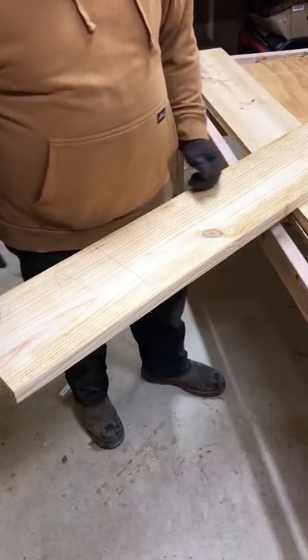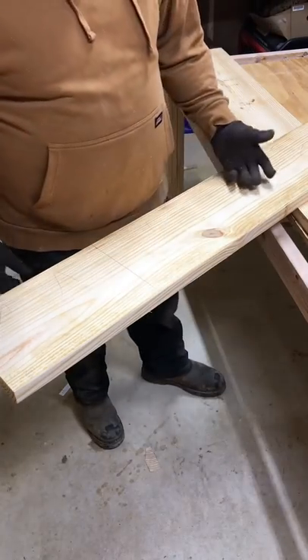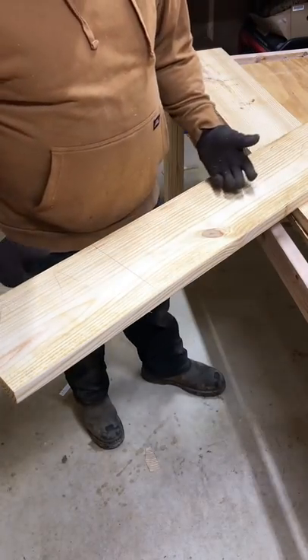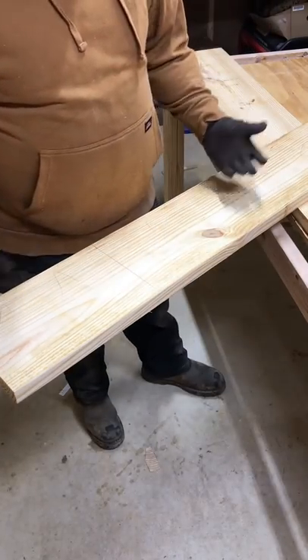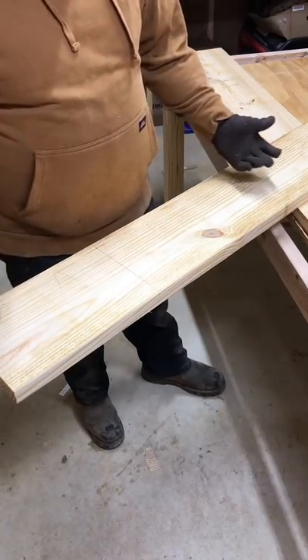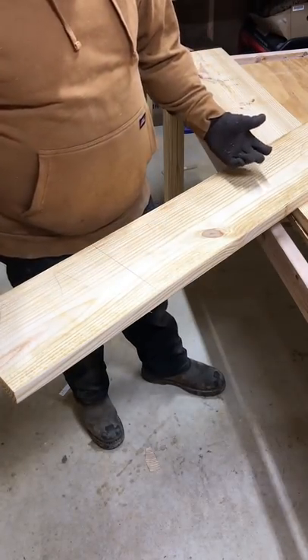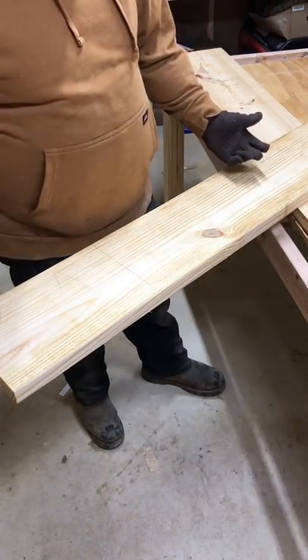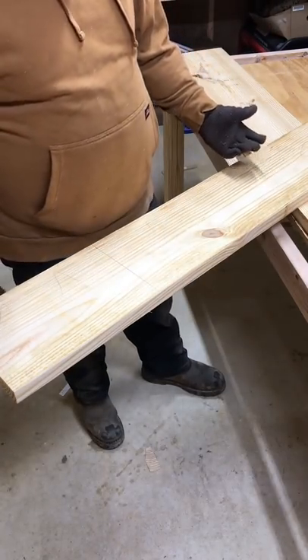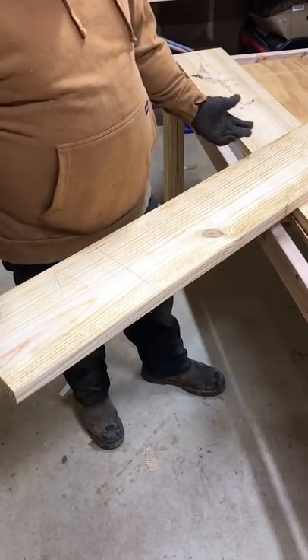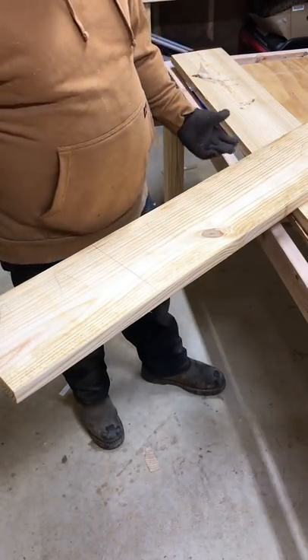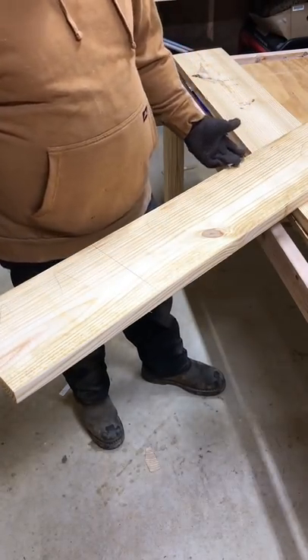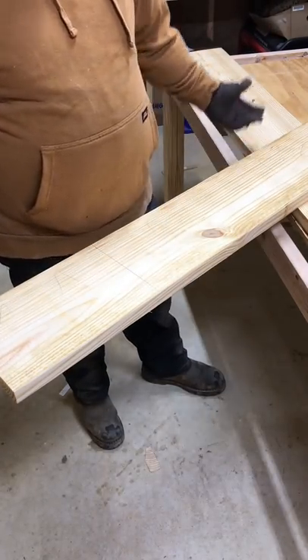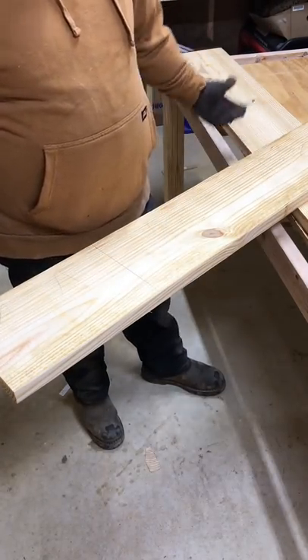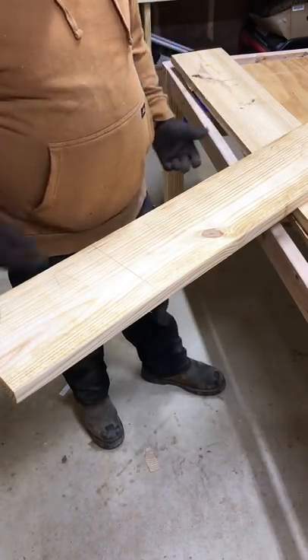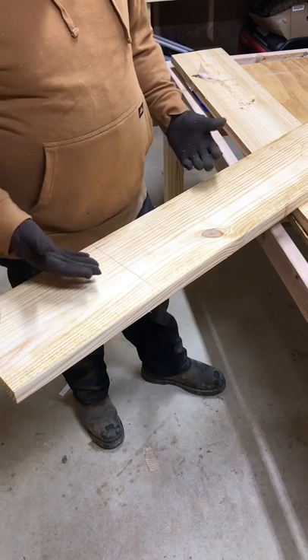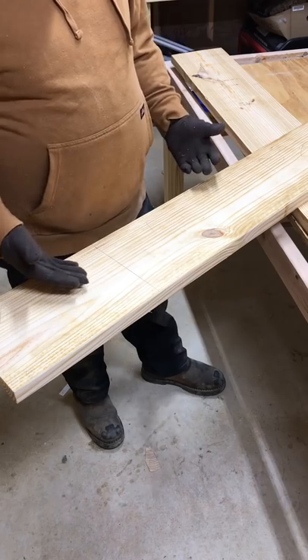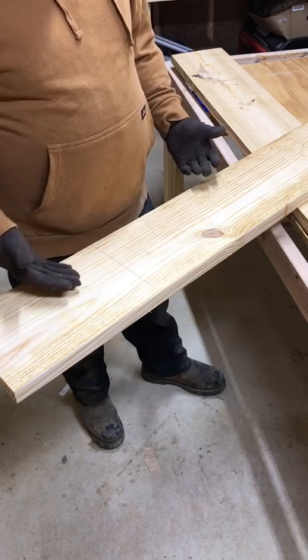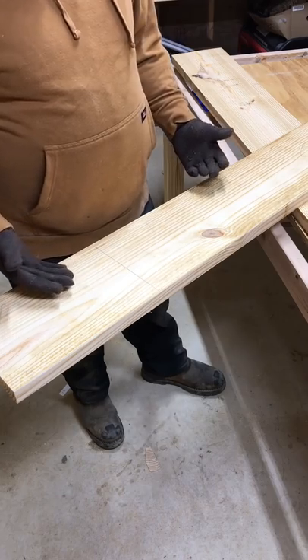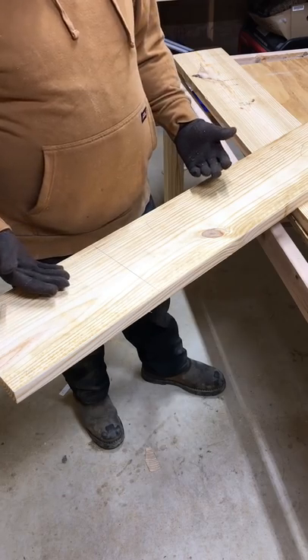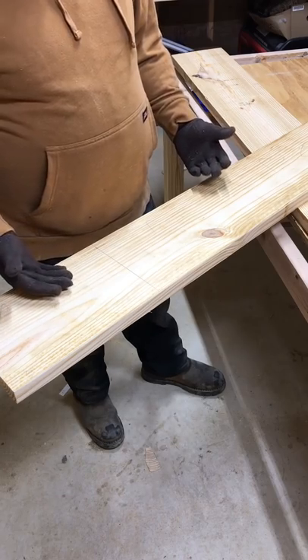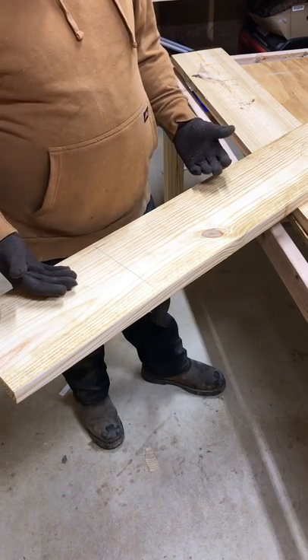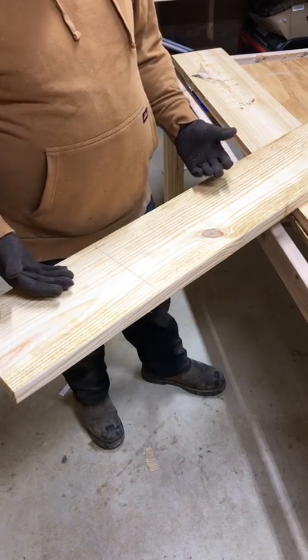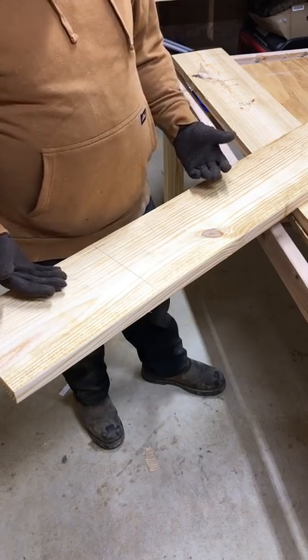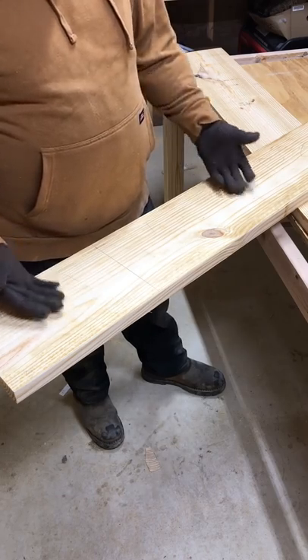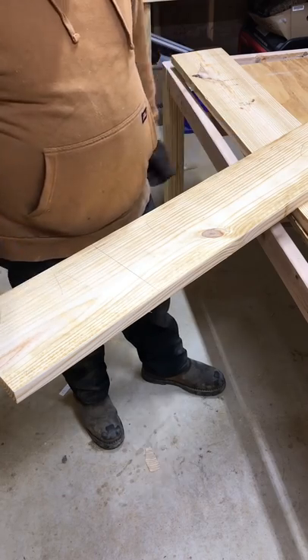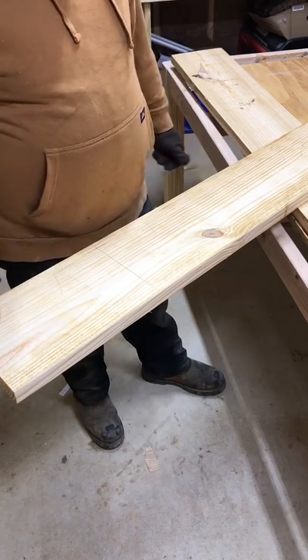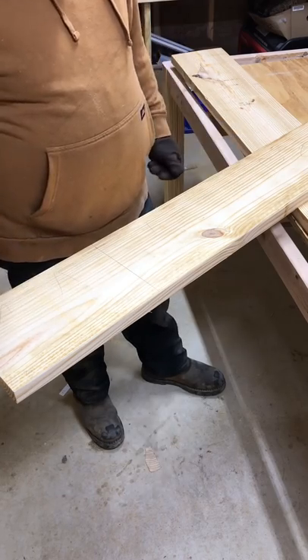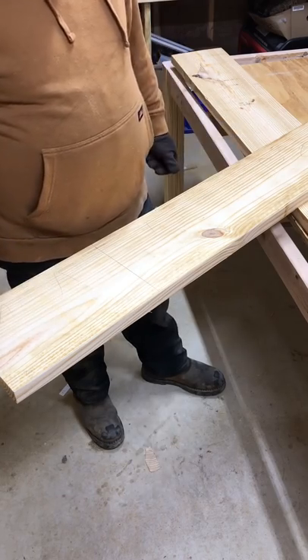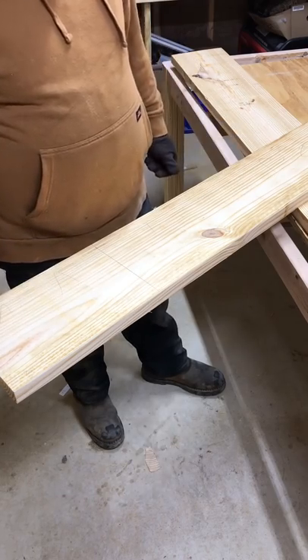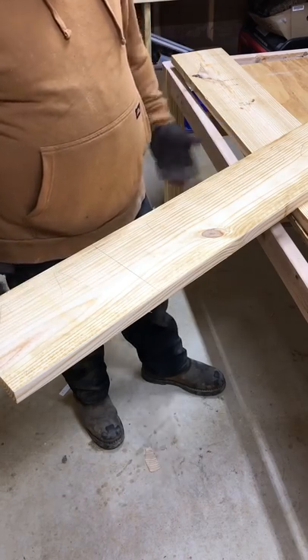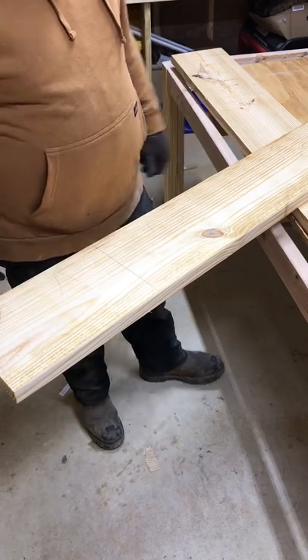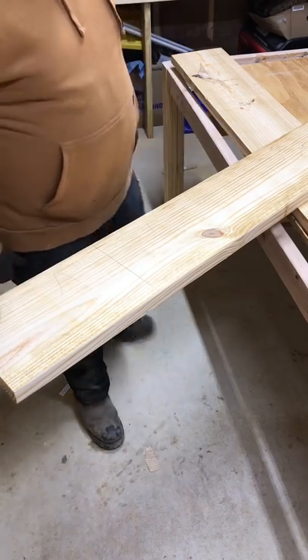Hey guys, this is quickly how you make a square cut with a circular saw. If my miter saw only cuts up to a 6 inch board, this is a 2 by 10. So here we go.